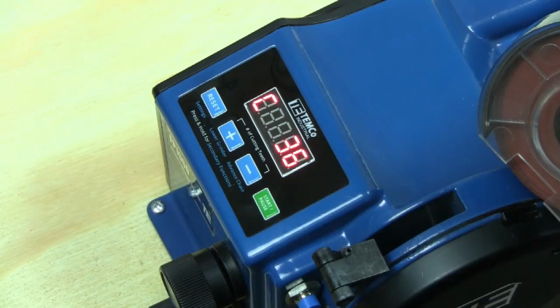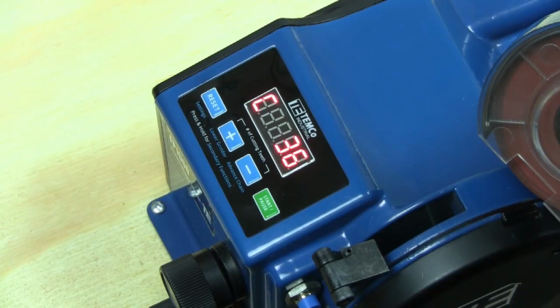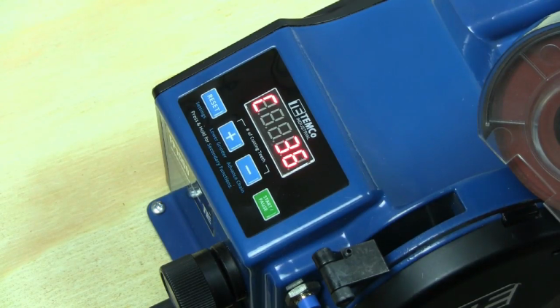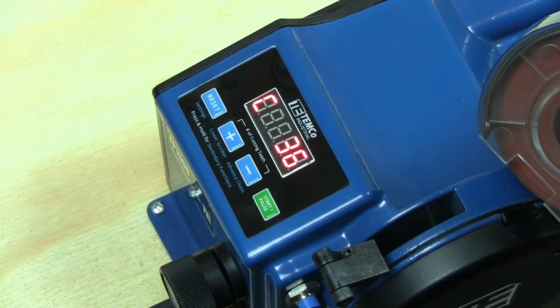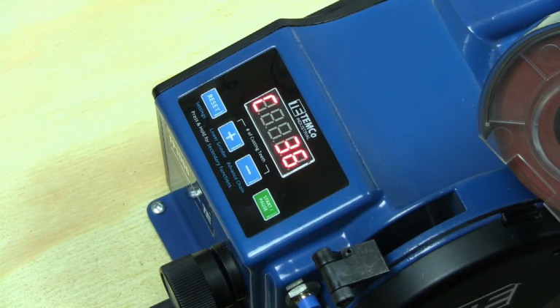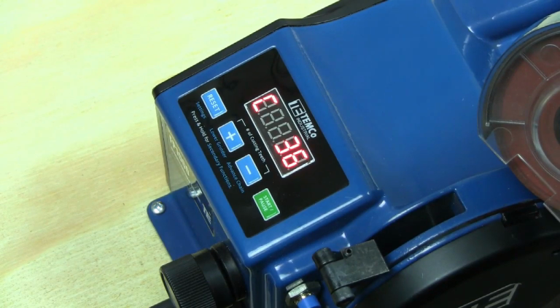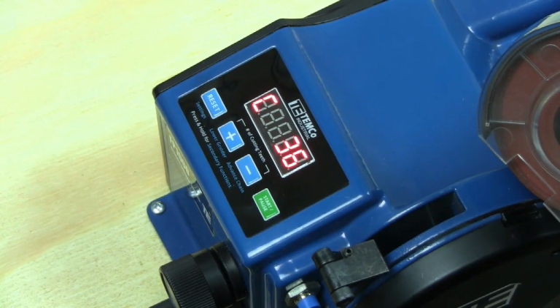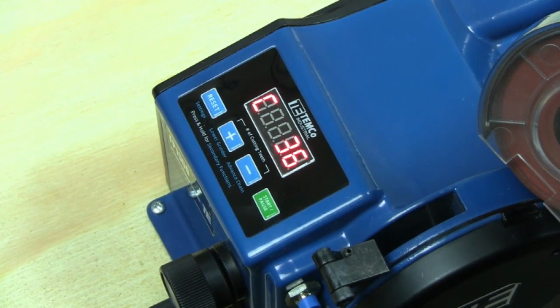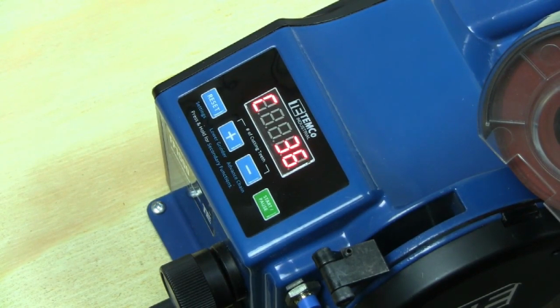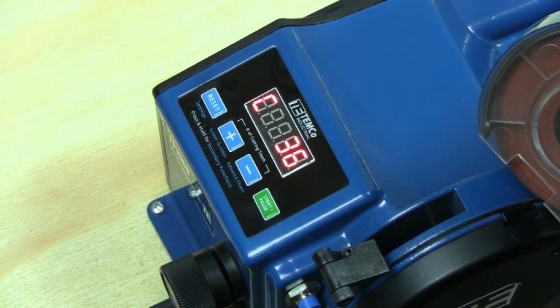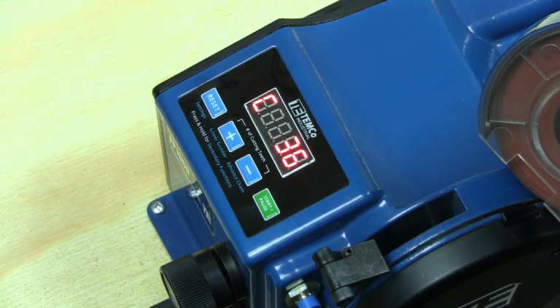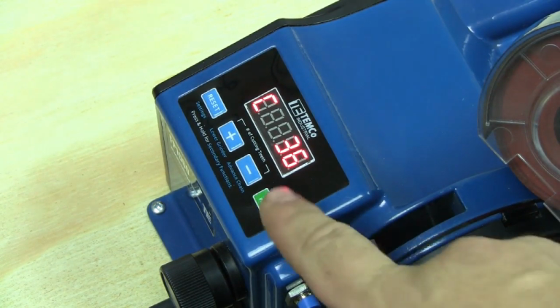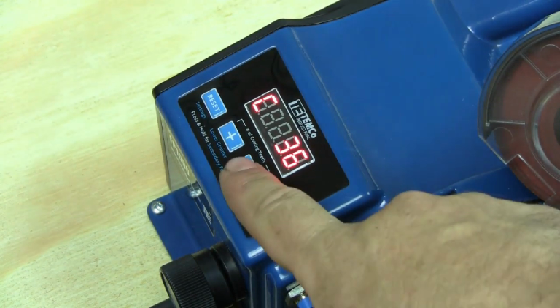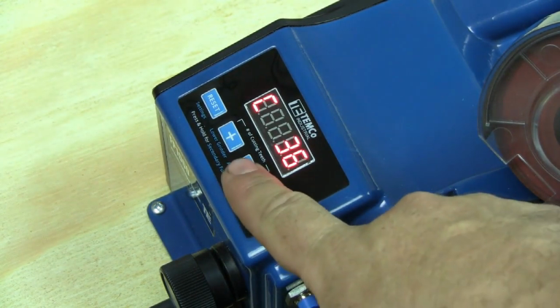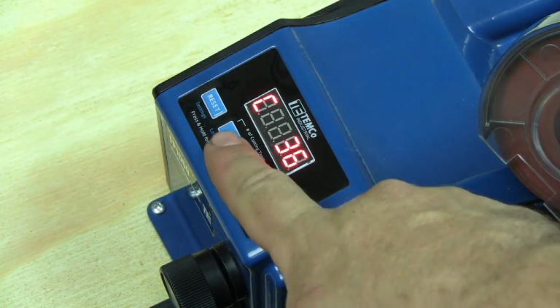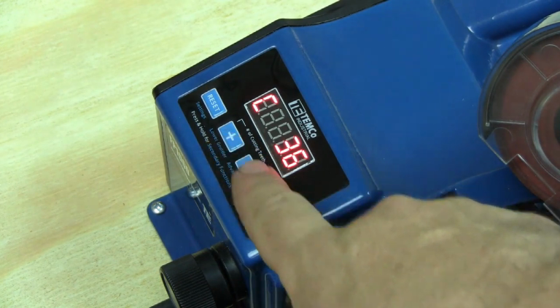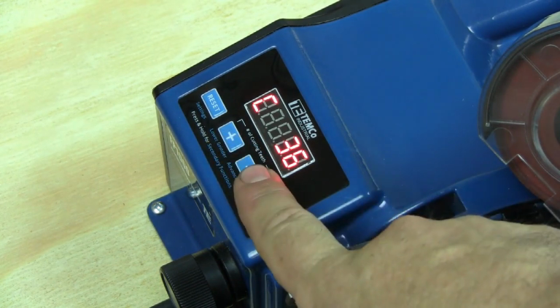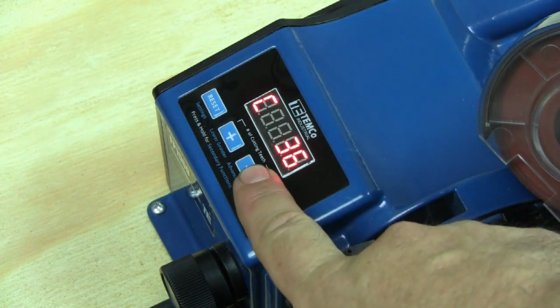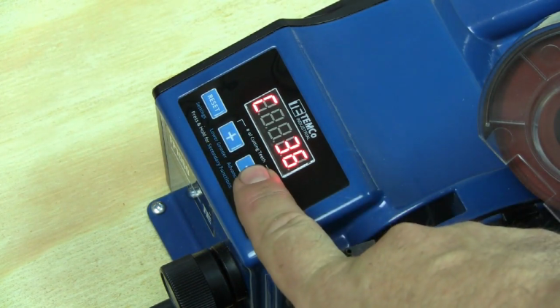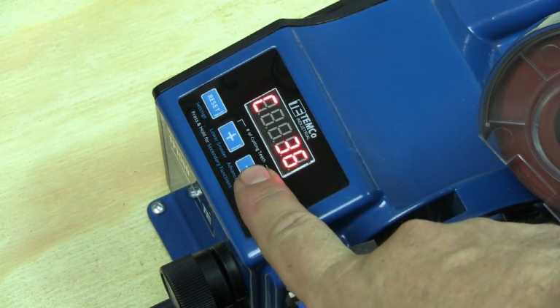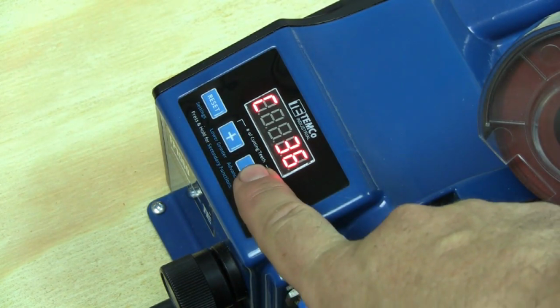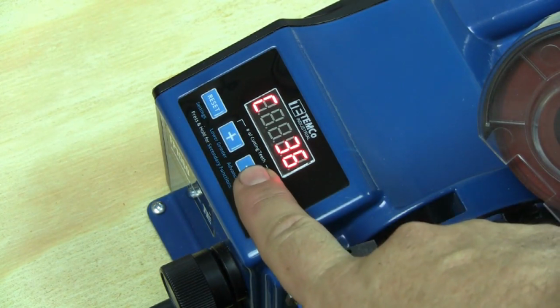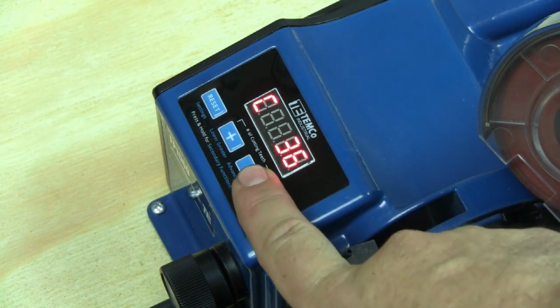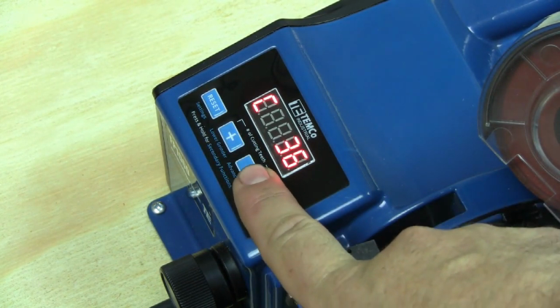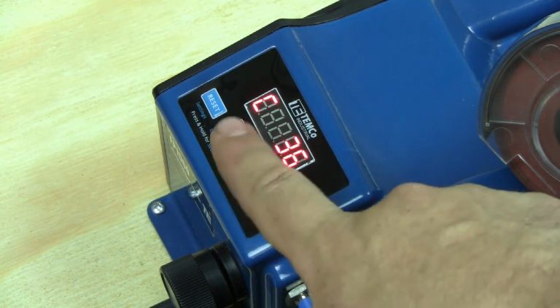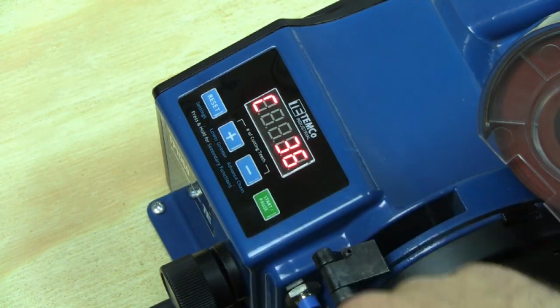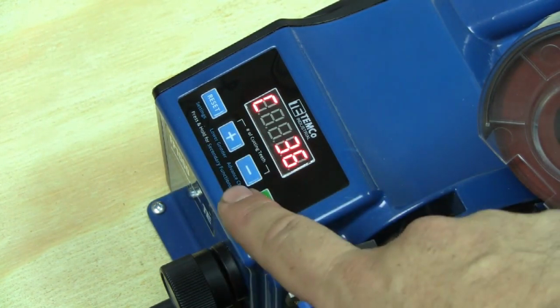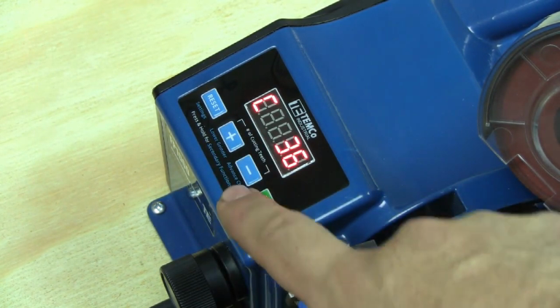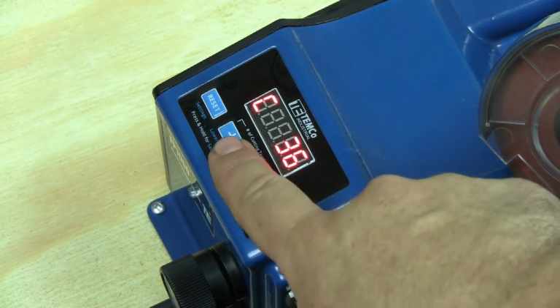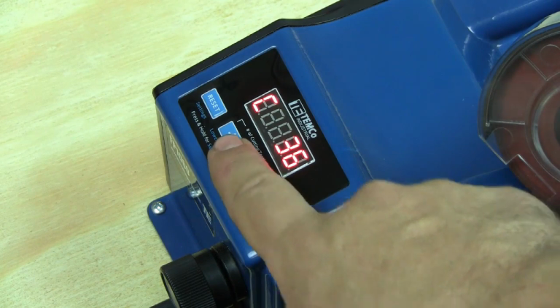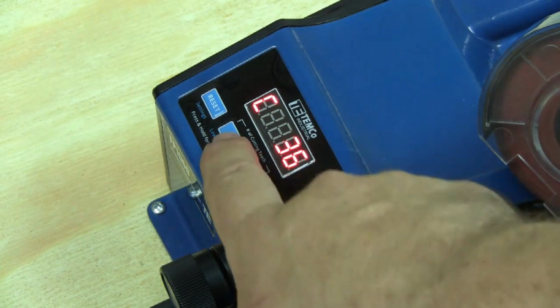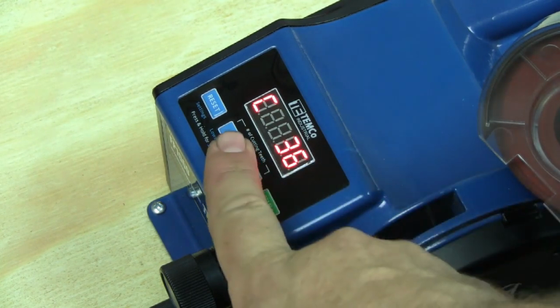Once you know the number of cutters on your chain, go ahead and use the plus and minus keys on the keypad to set the number of cutters on your chain. In my case, I have 40.